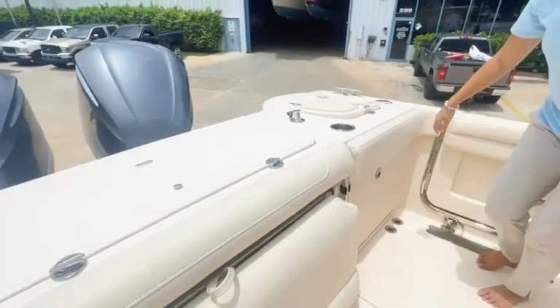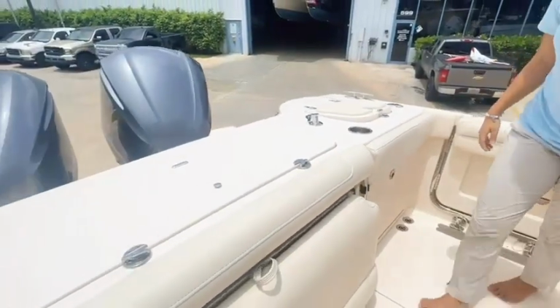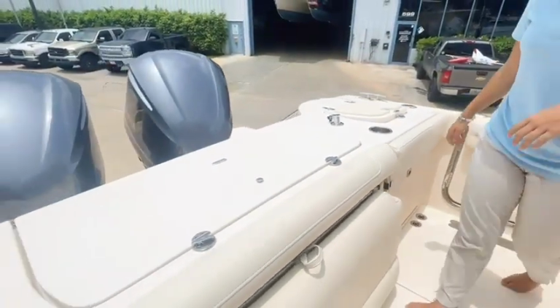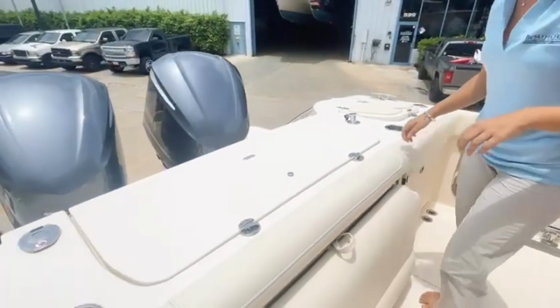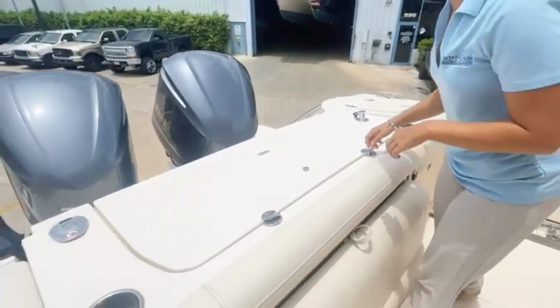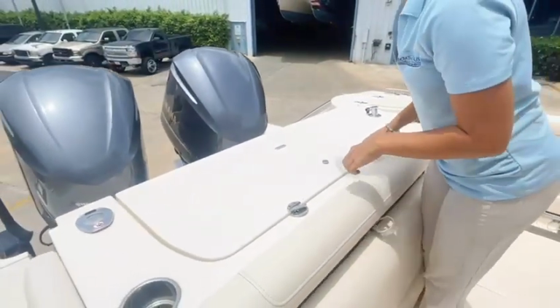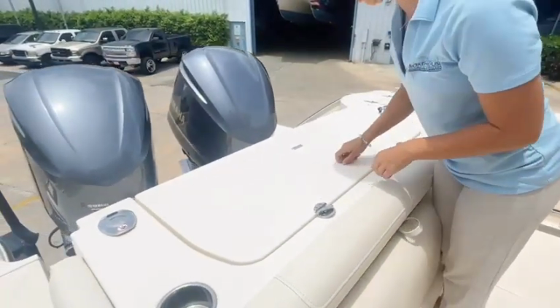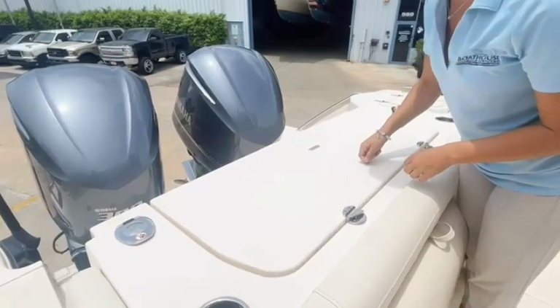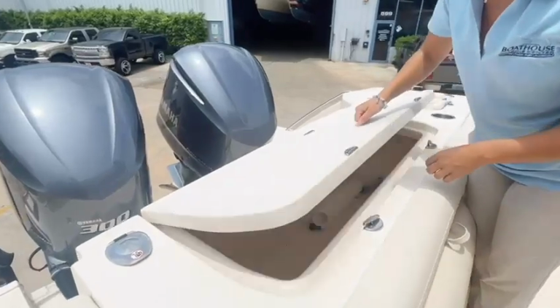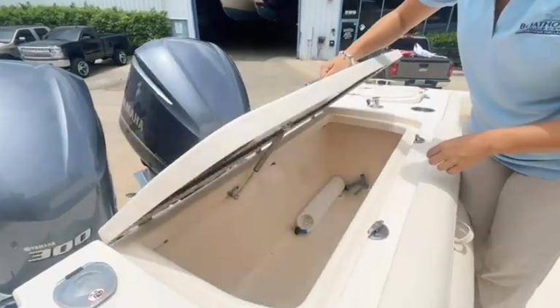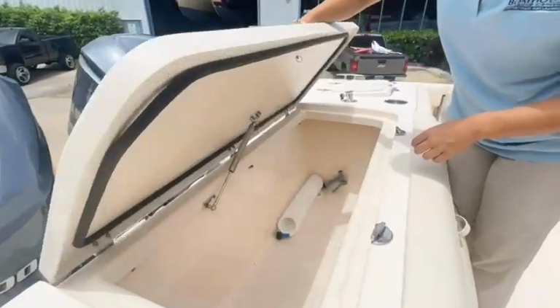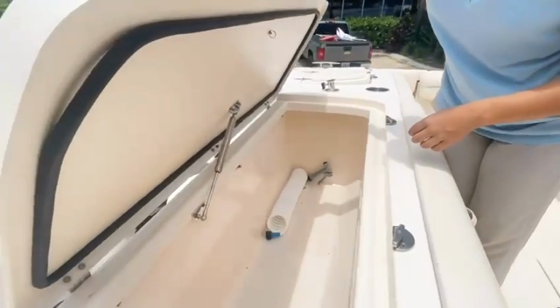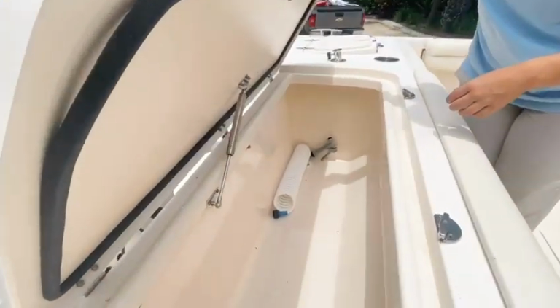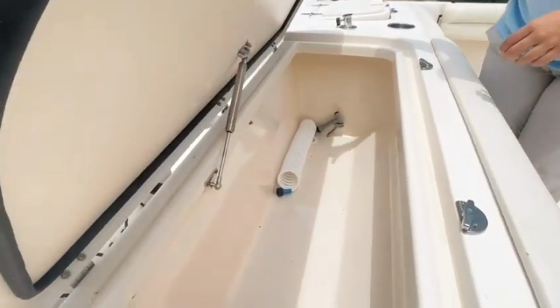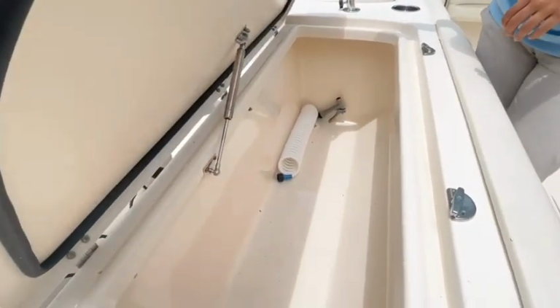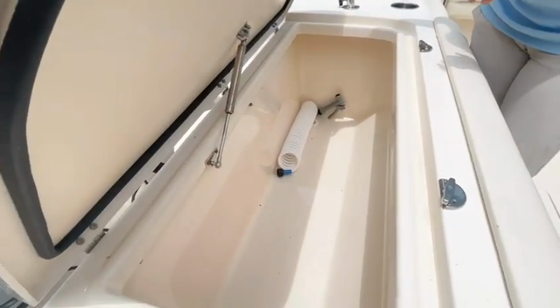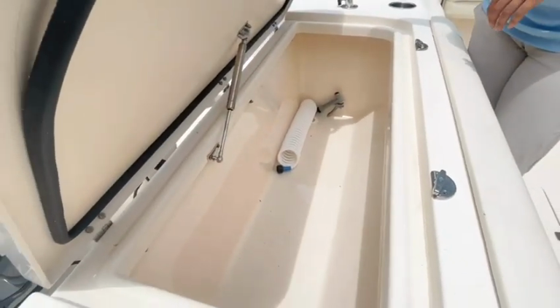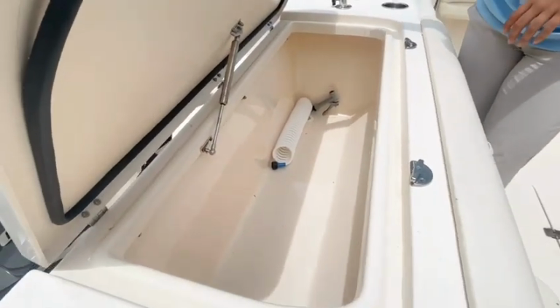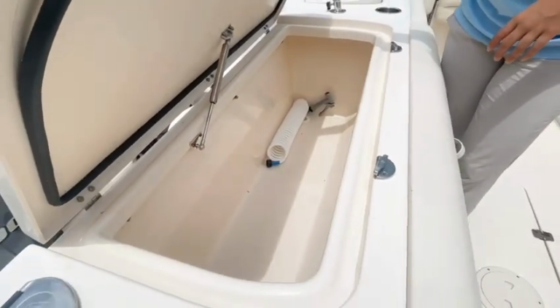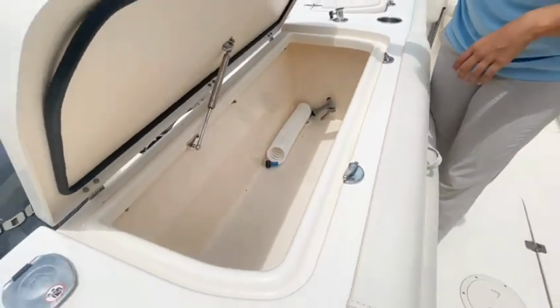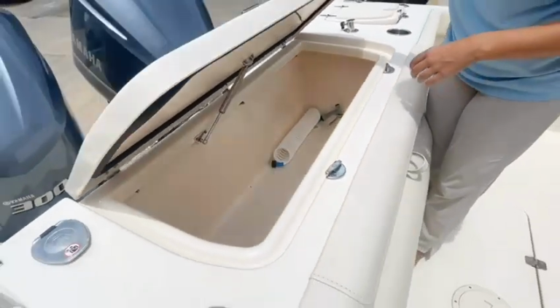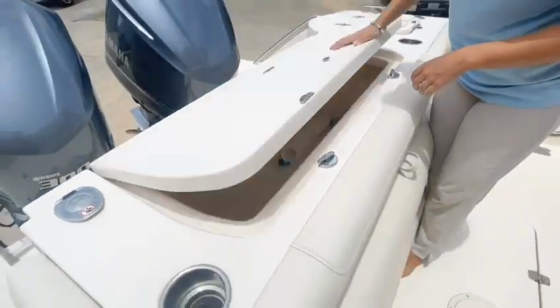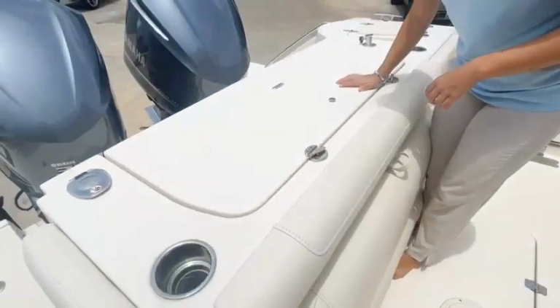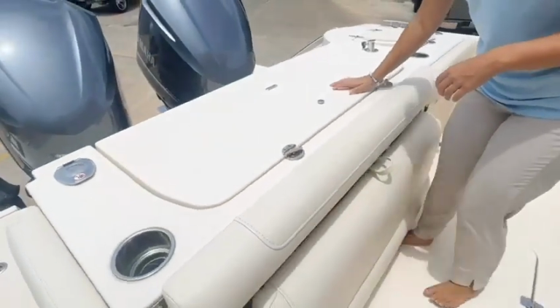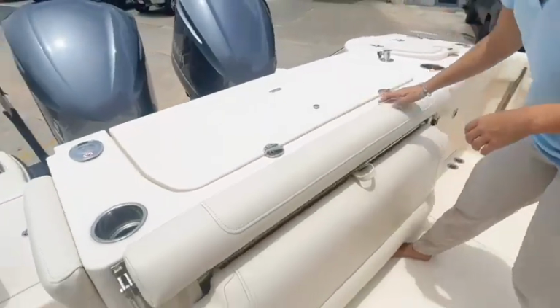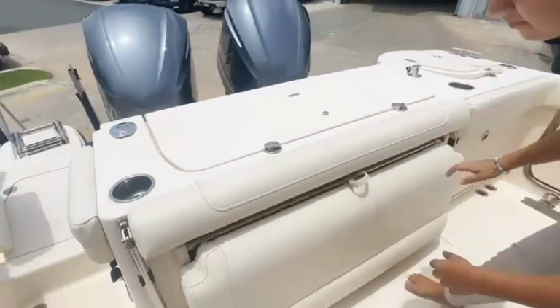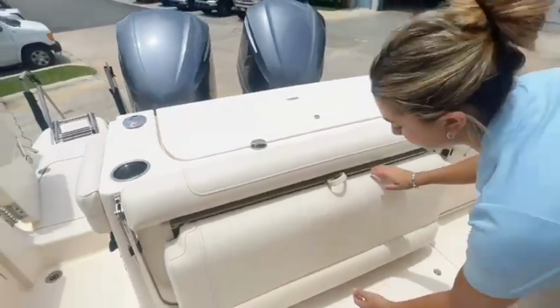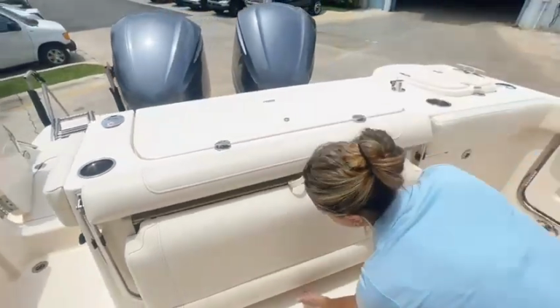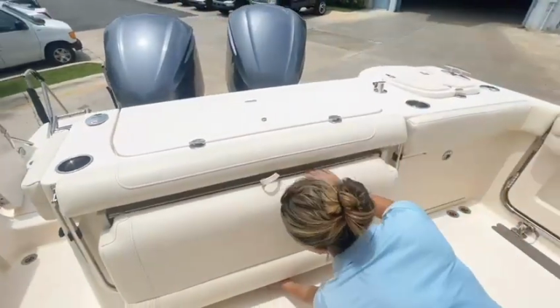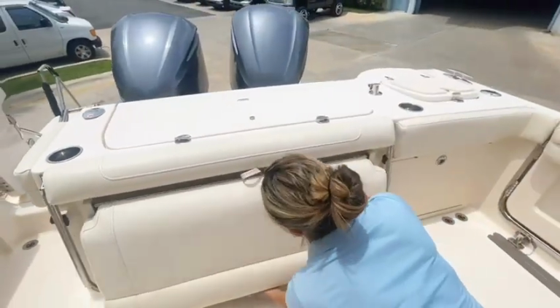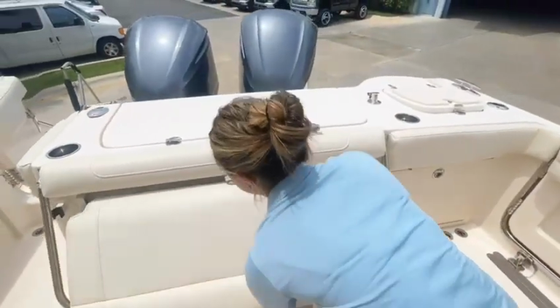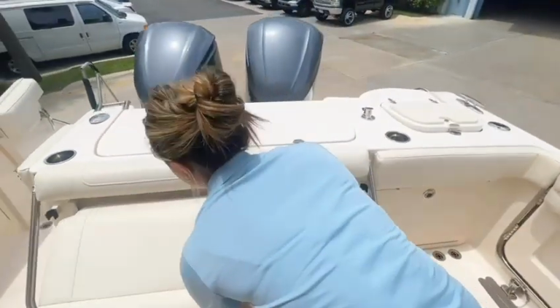Right here we have our transom fish box, which has a massive amount of storage, and our aft seating right below.